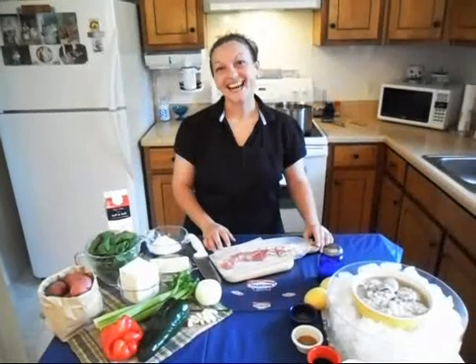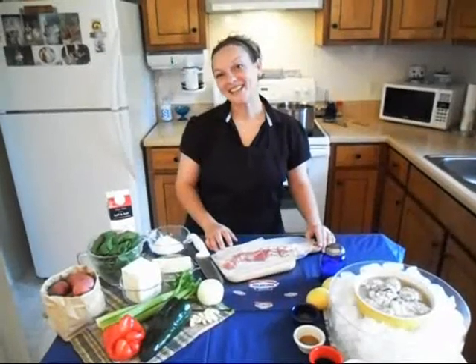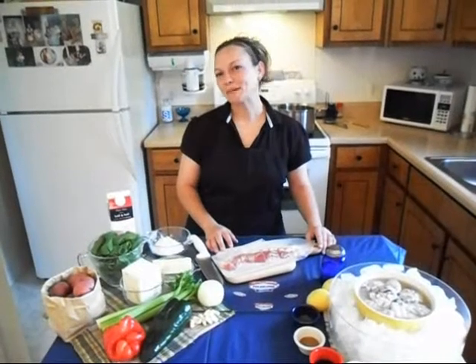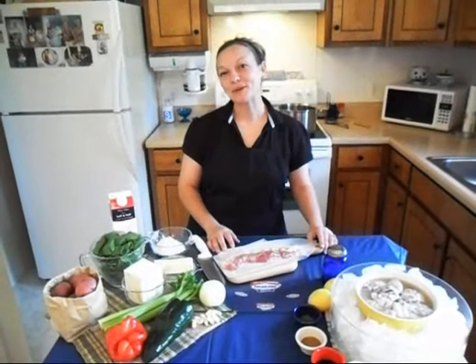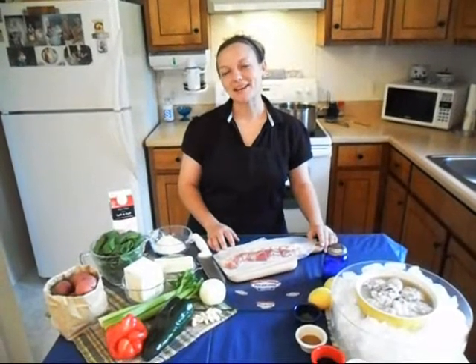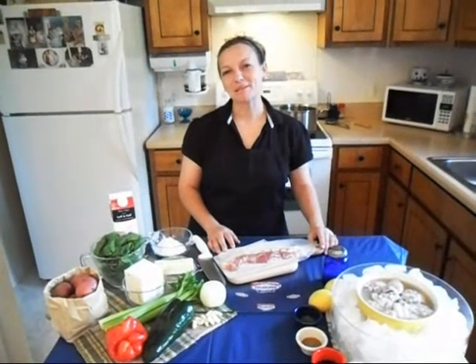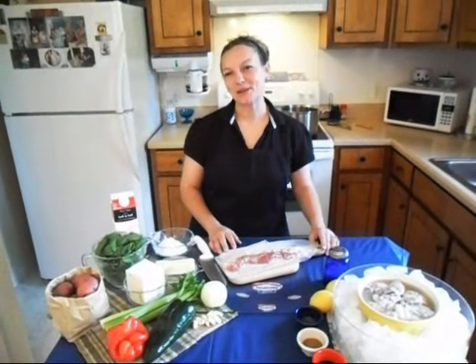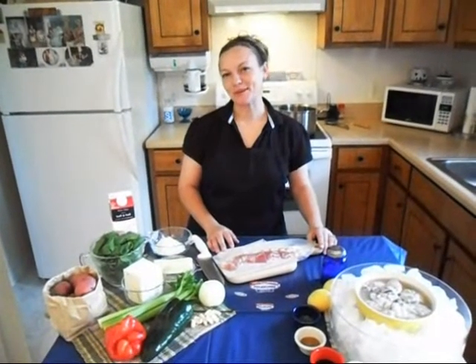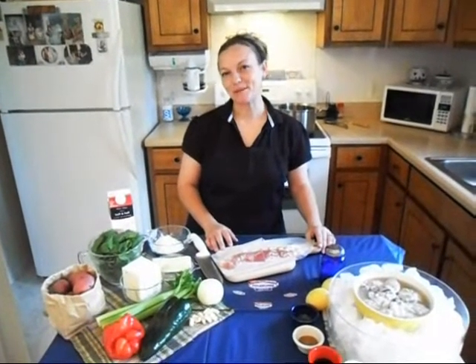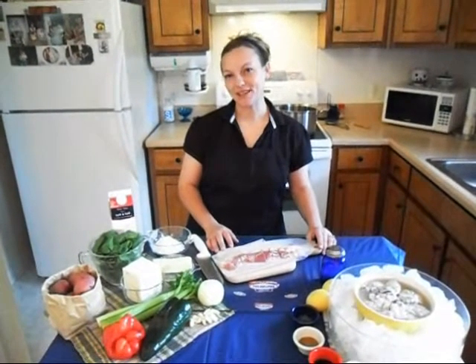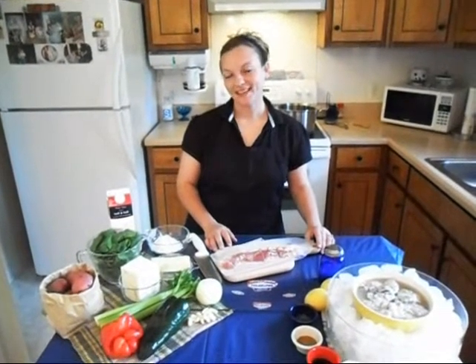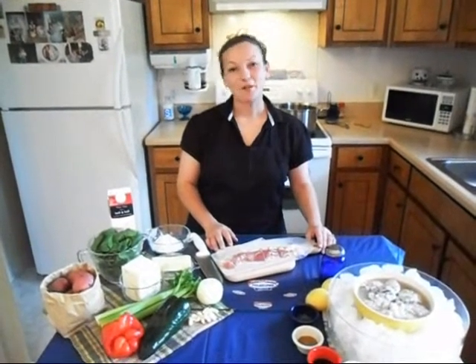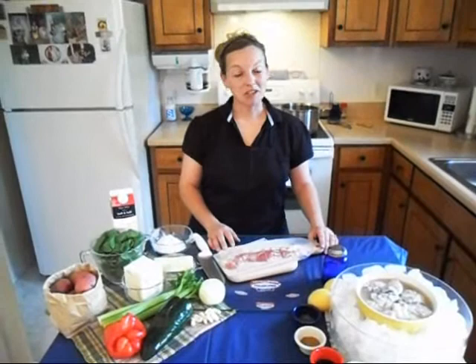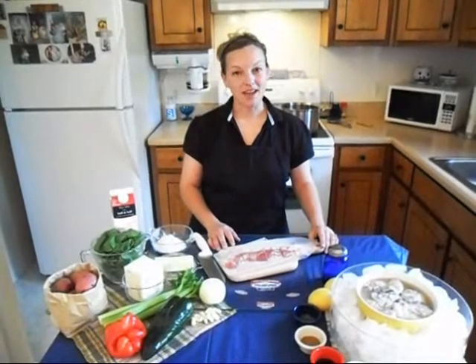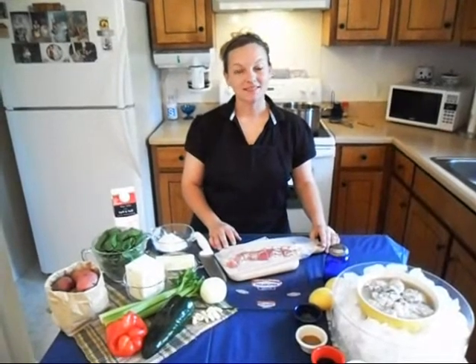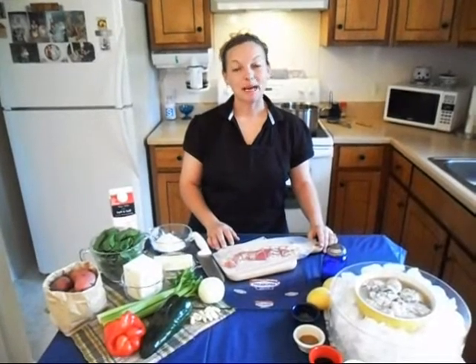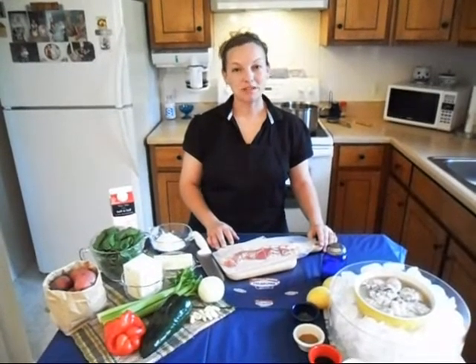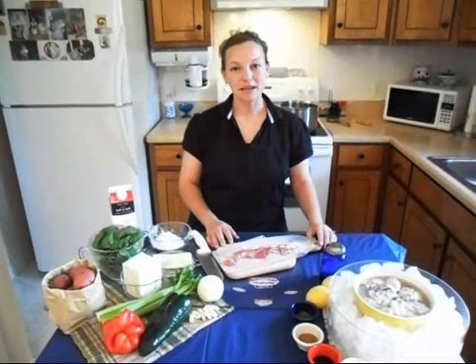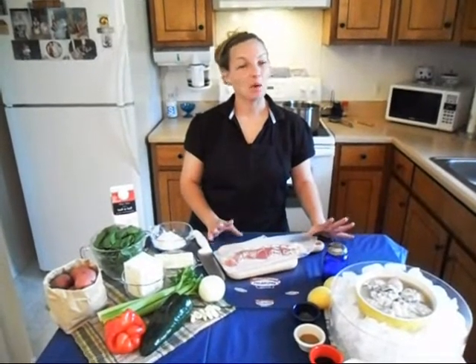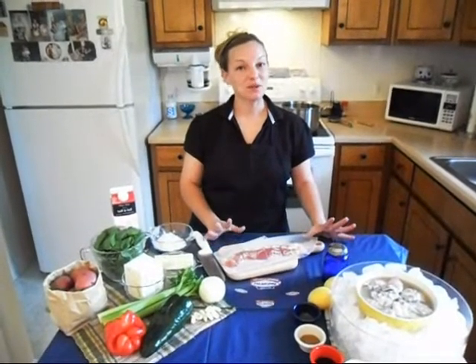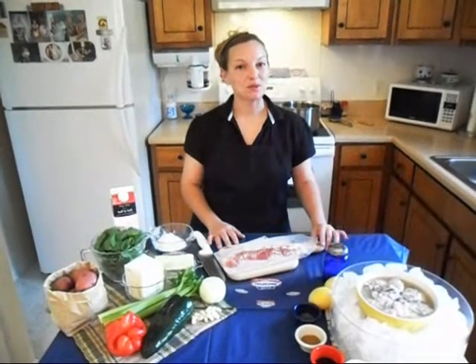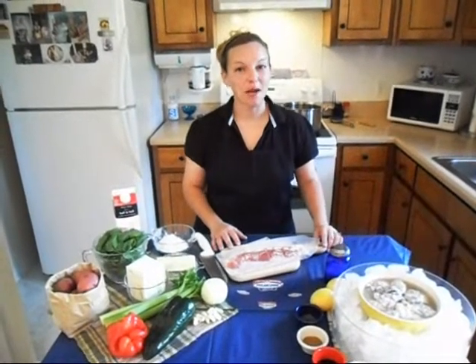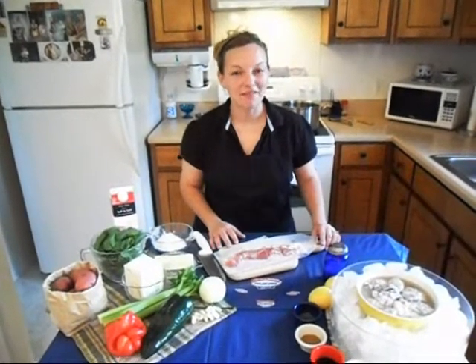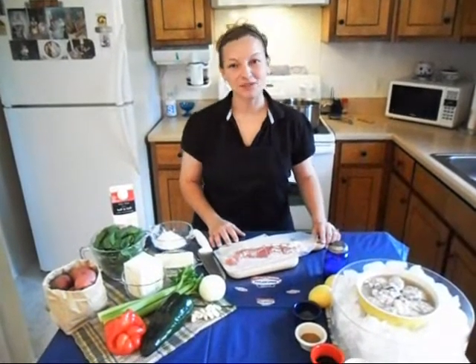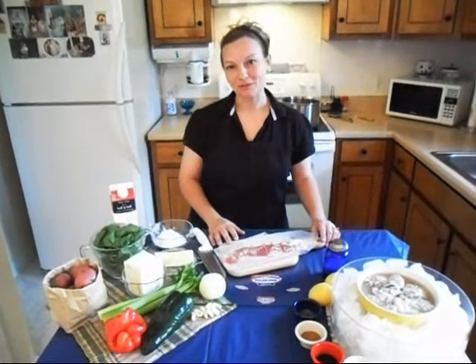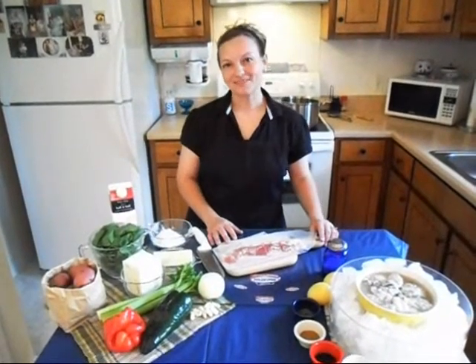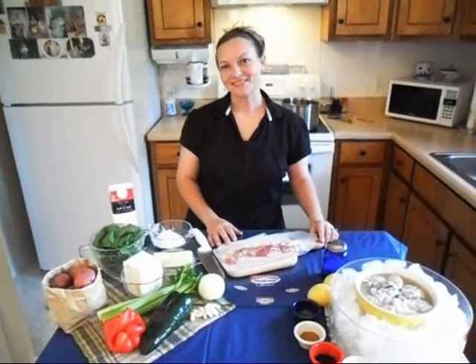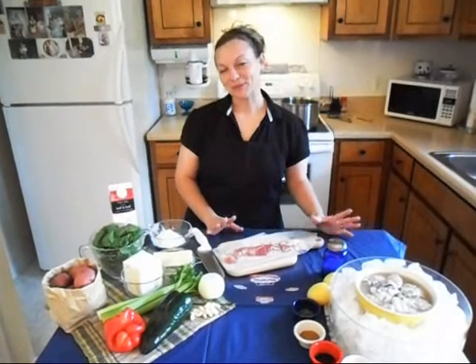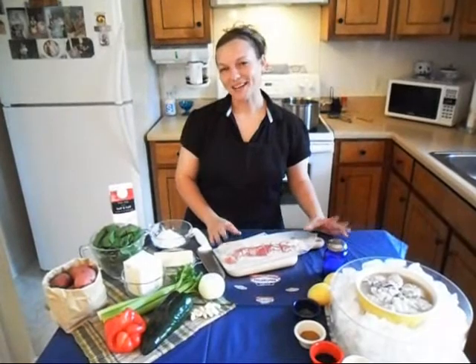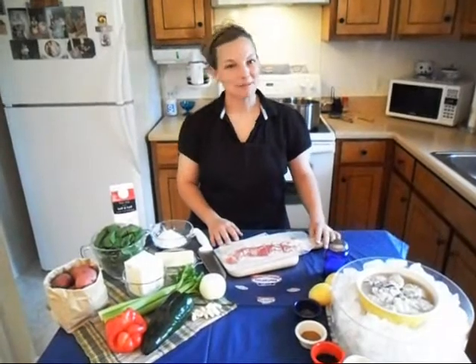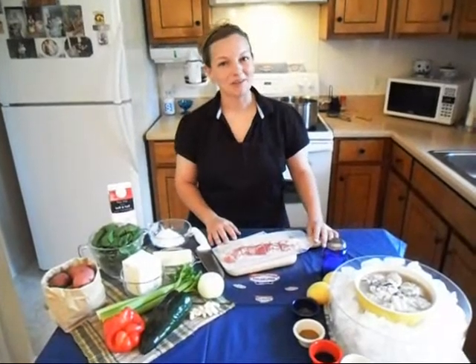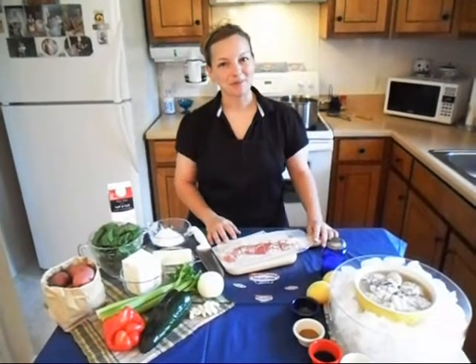Hi there. I'm so excited to be able to share this recipe with you today. For my entrée, I'm going to be making Oyster's Rock My Philly Stew.